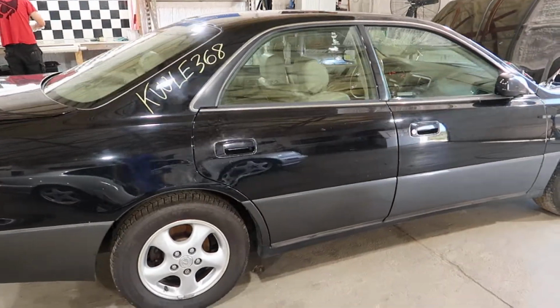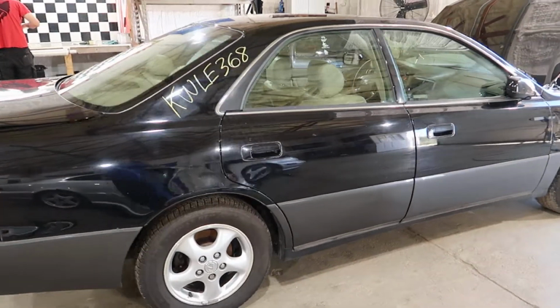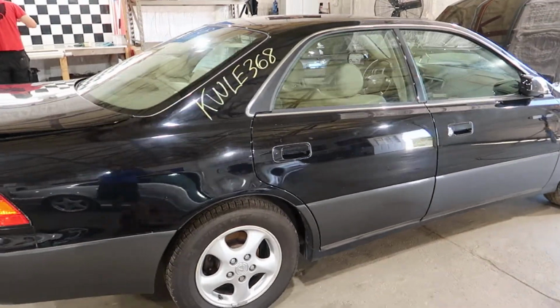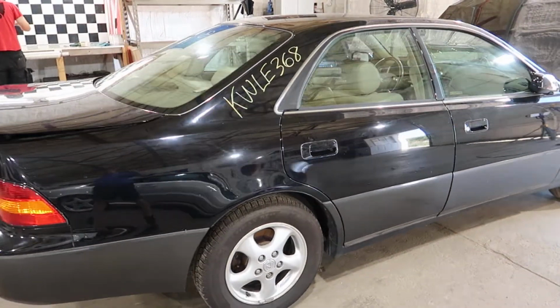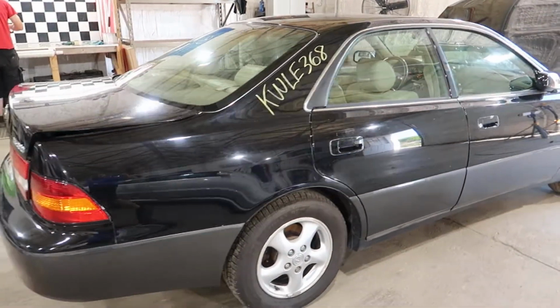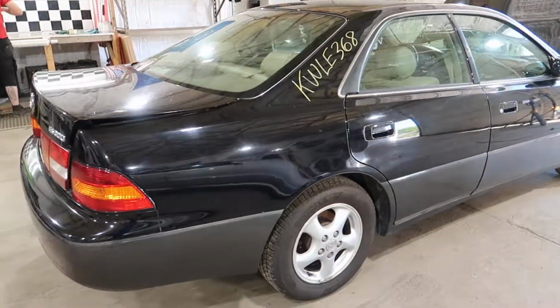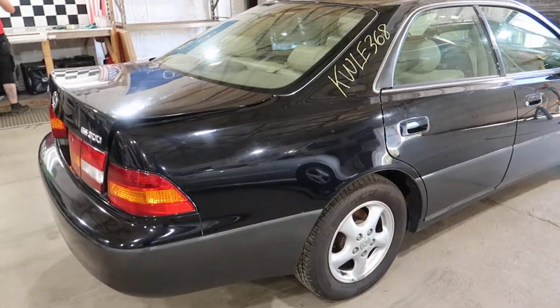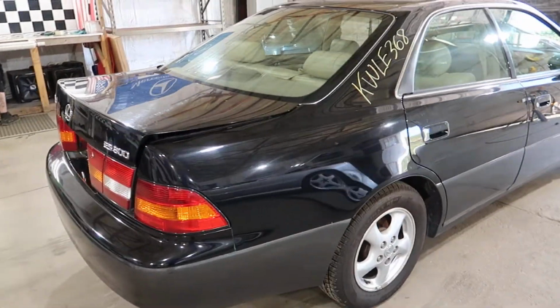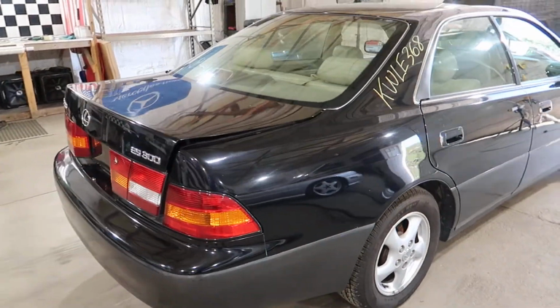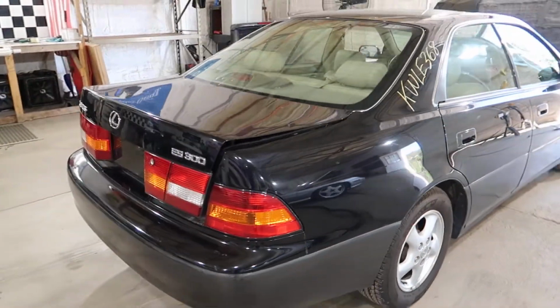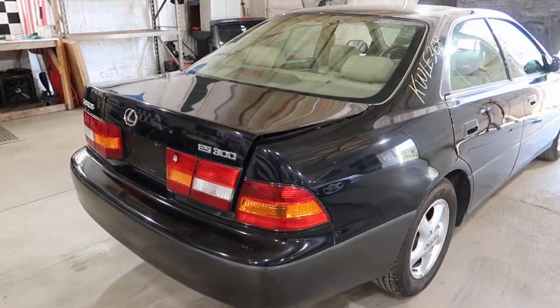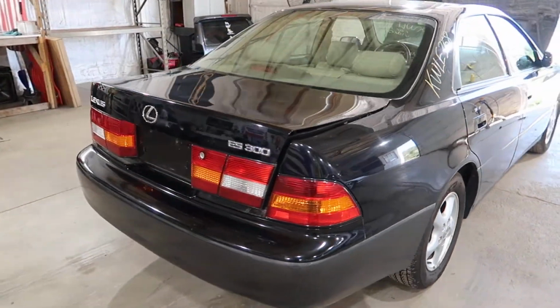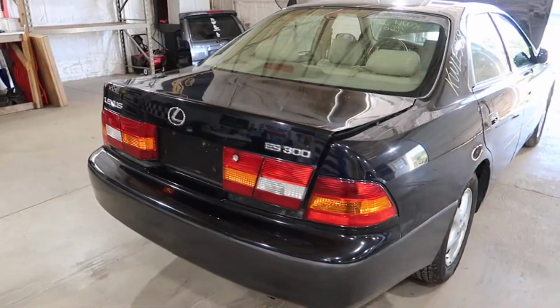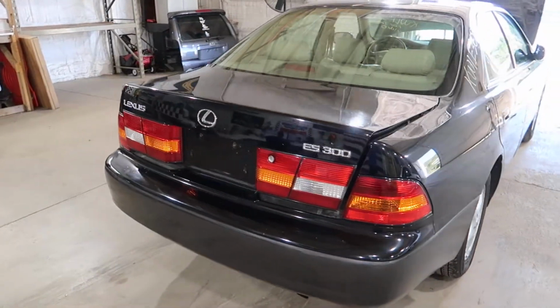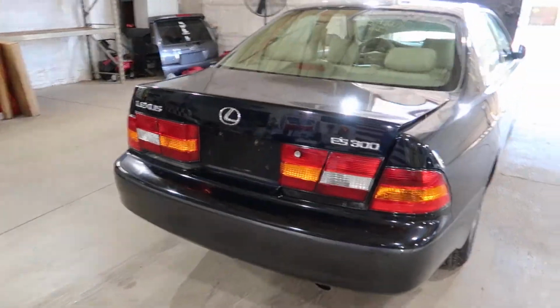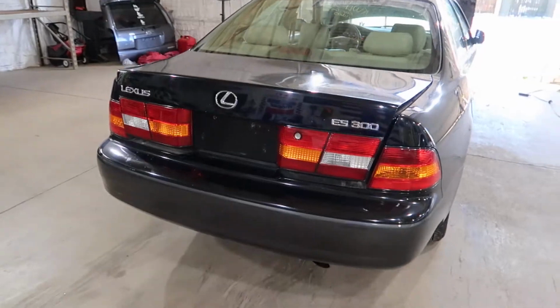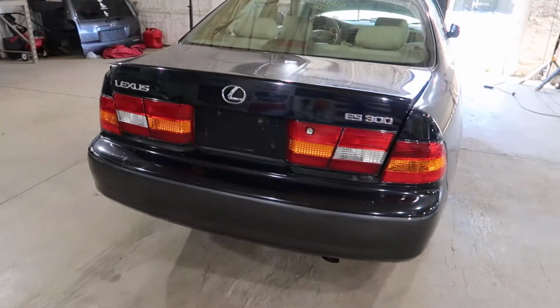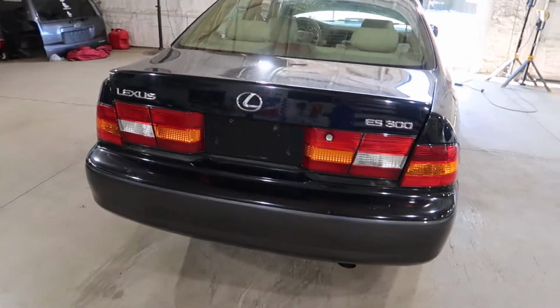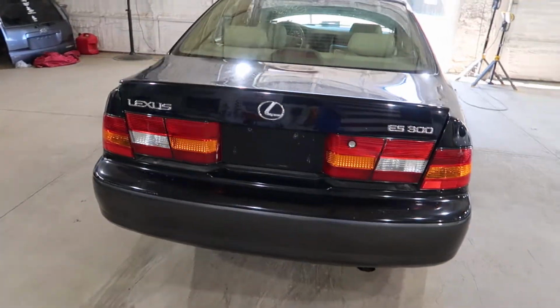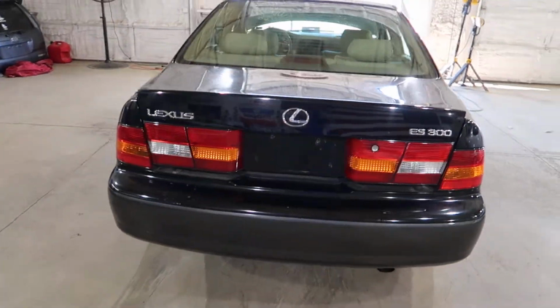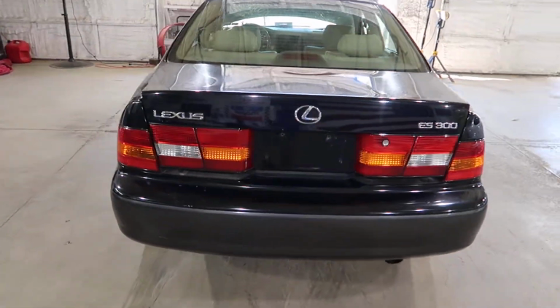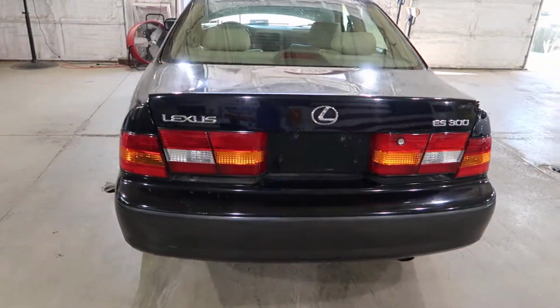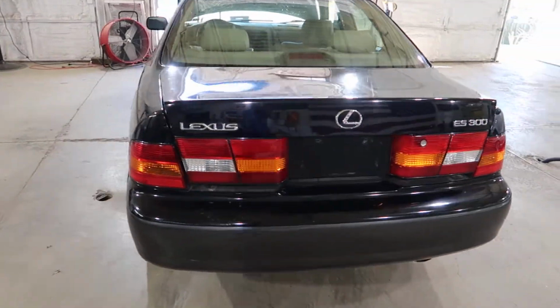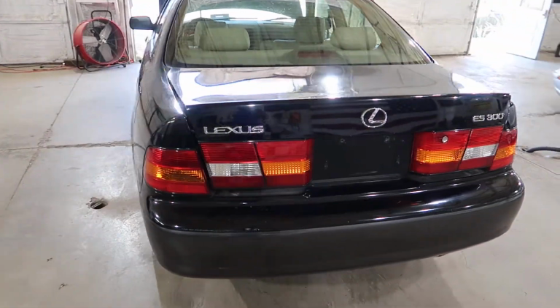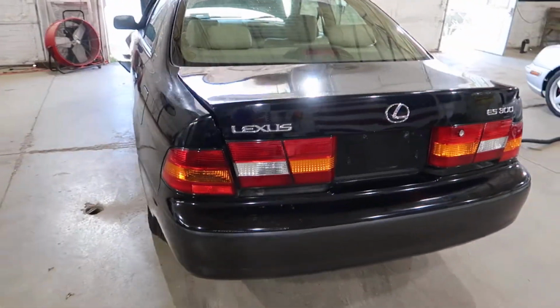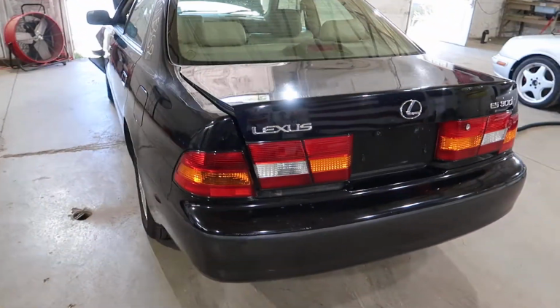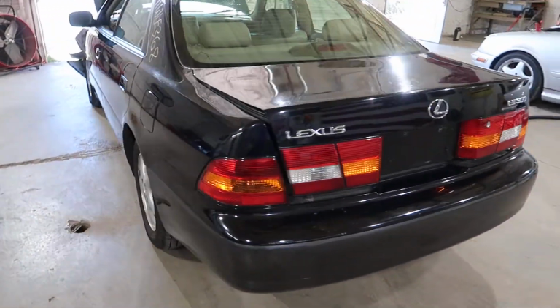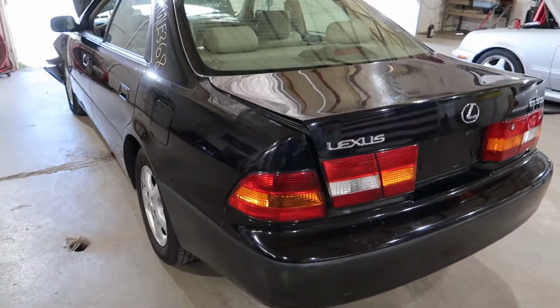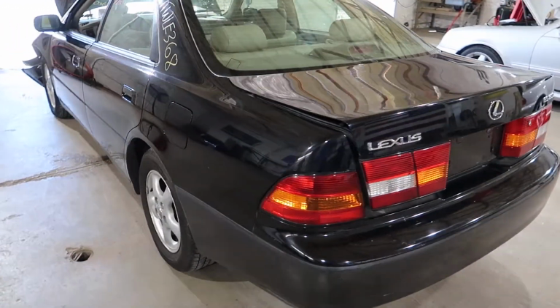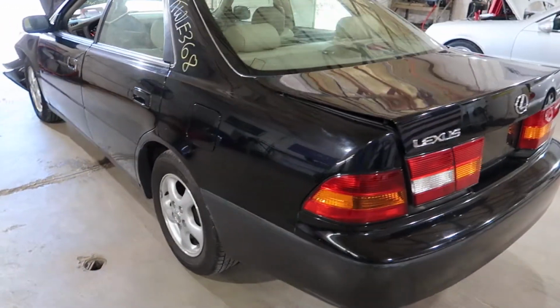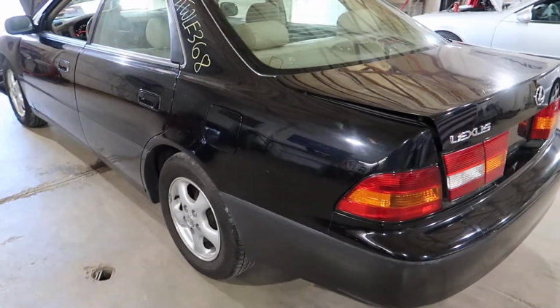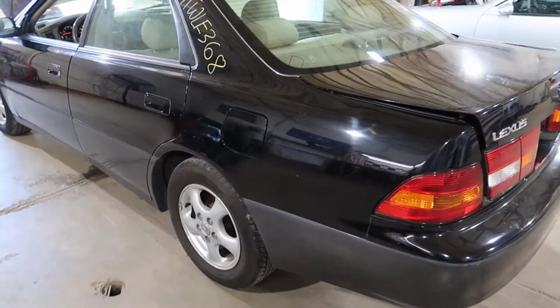Down the side here it has an okay set of wheels, a few scrapes and parking lot dings here and there, but pretty clean overall.